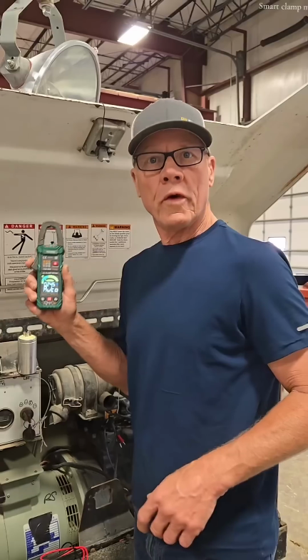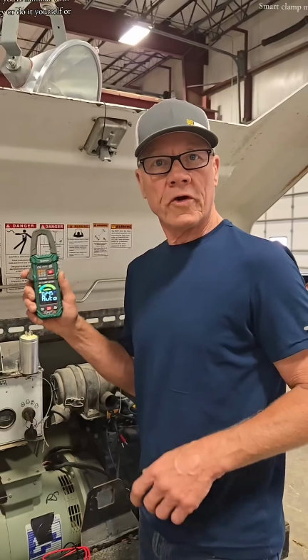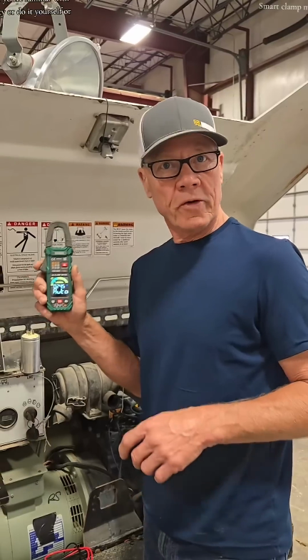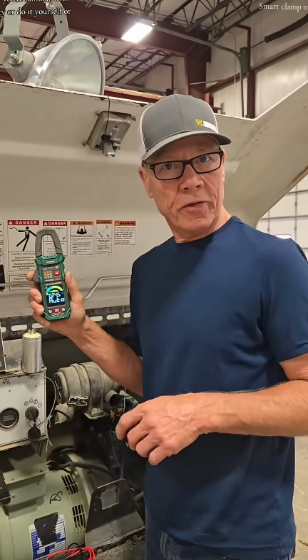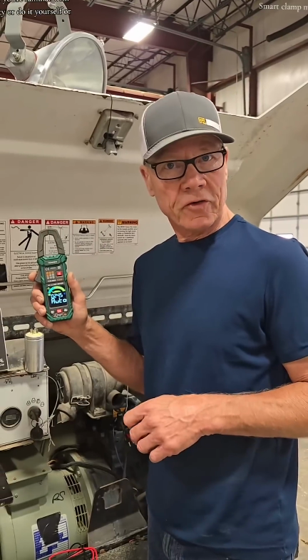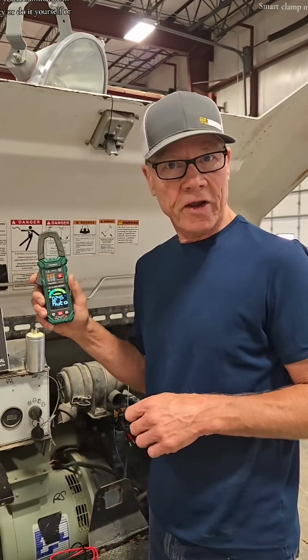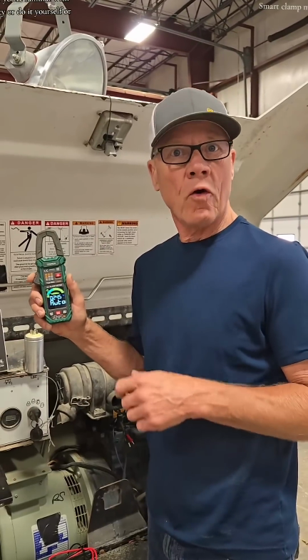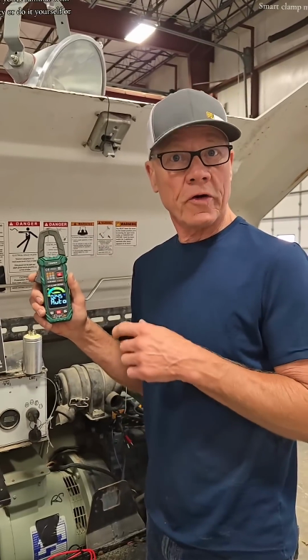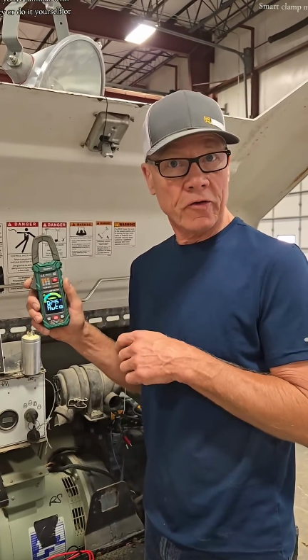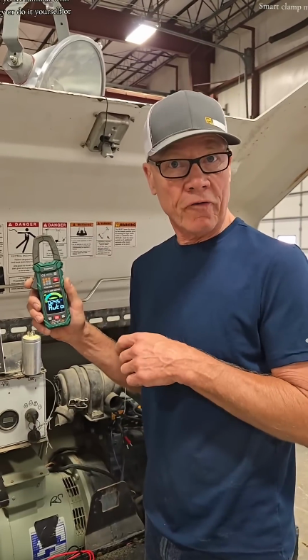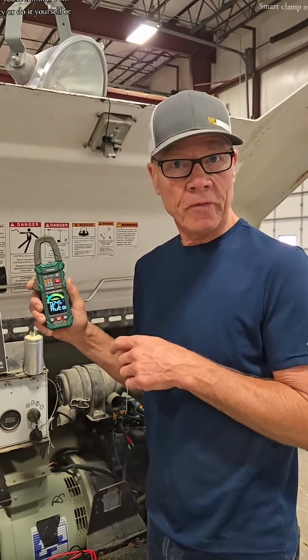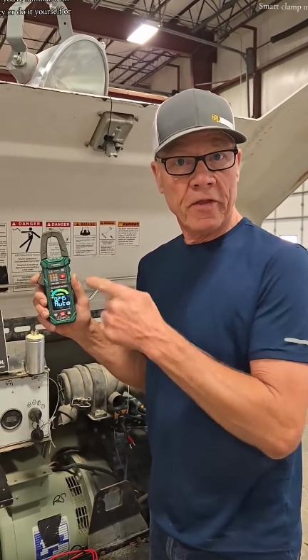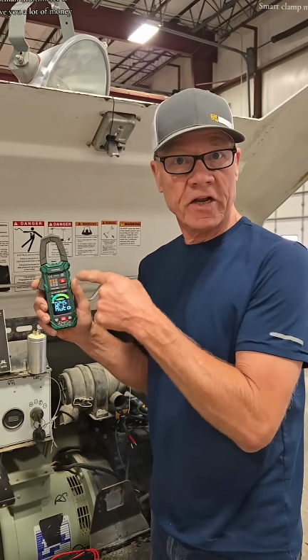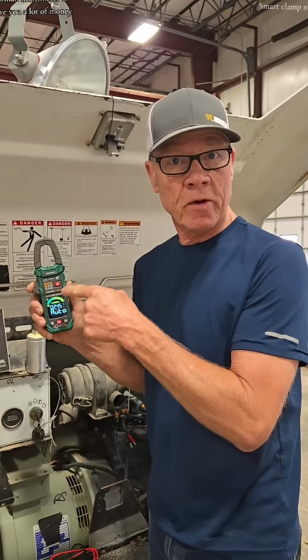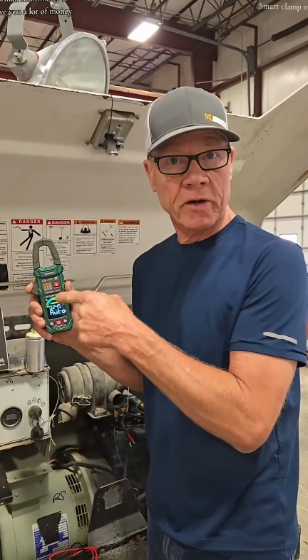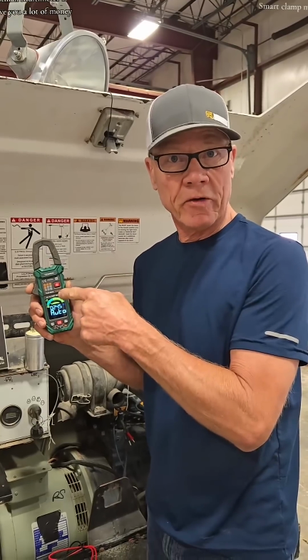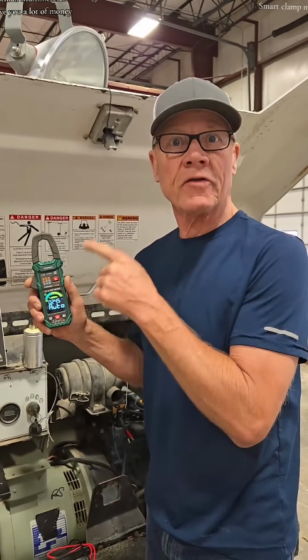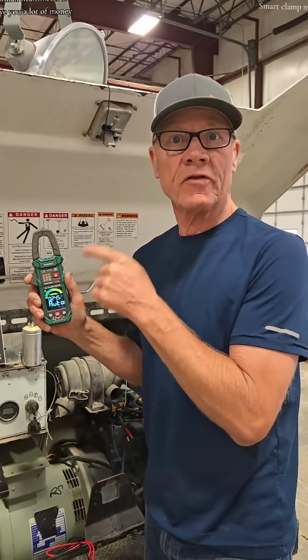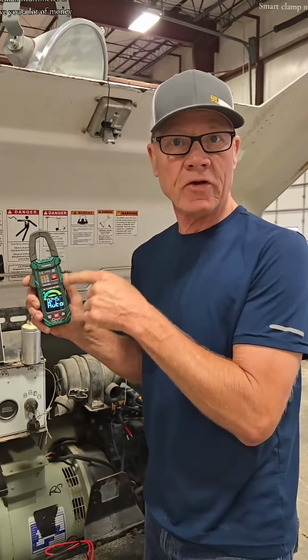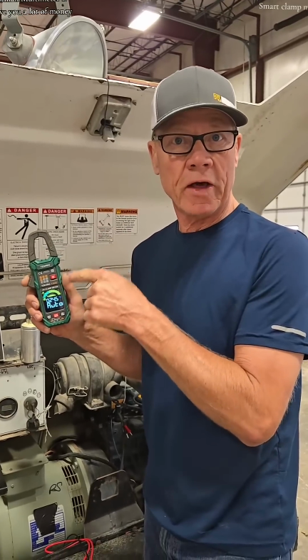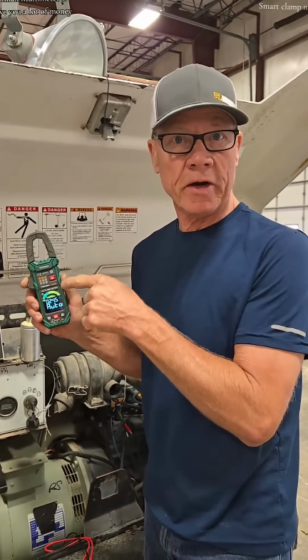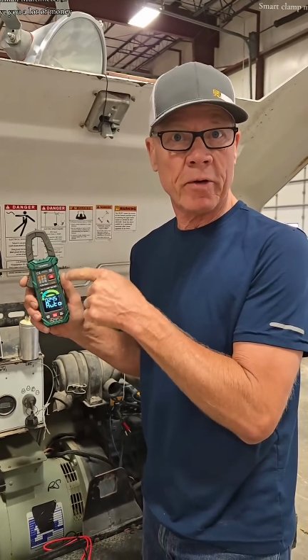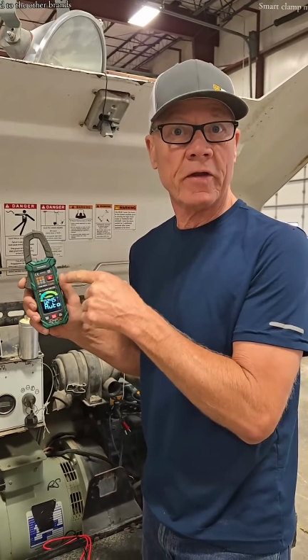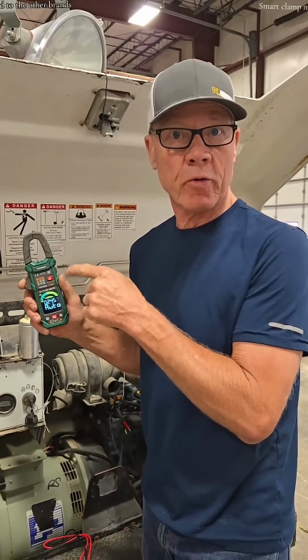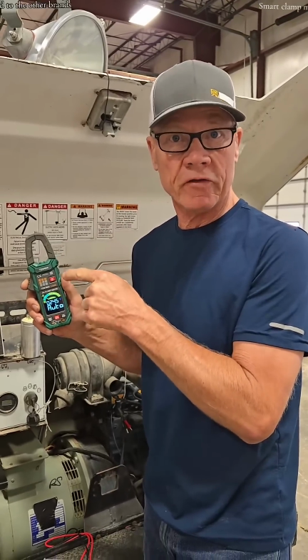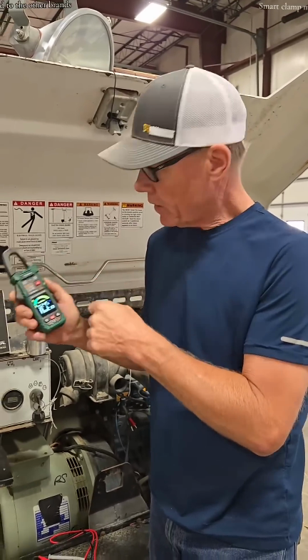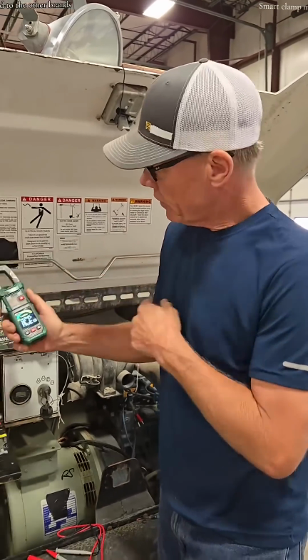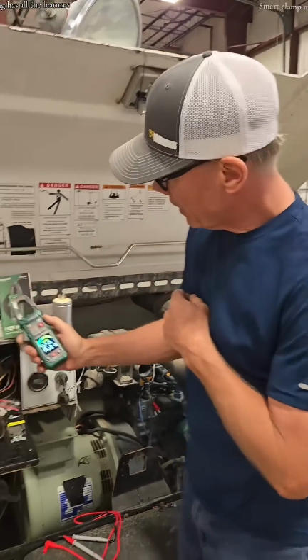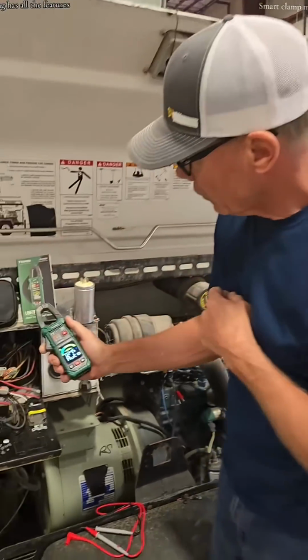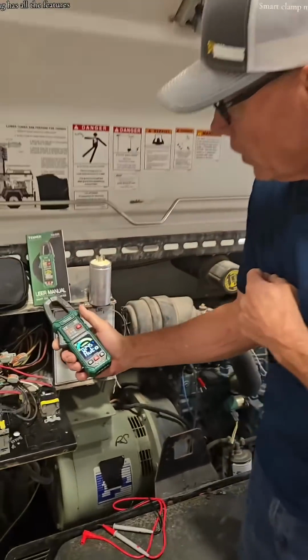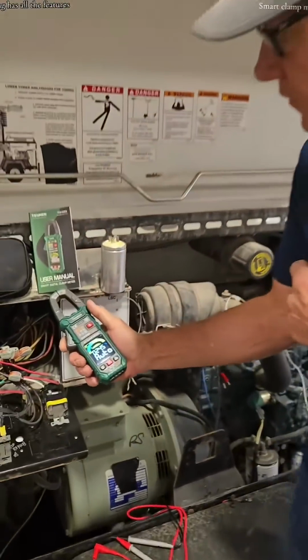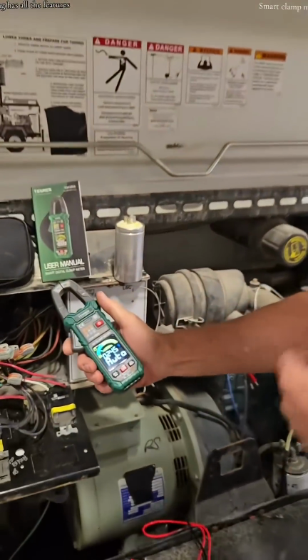Whether you're familiar with electricity or a do-it-yourselfer, this Testman multimeter is going to save you a lot of money compared to the other brands. This thing has all the features.